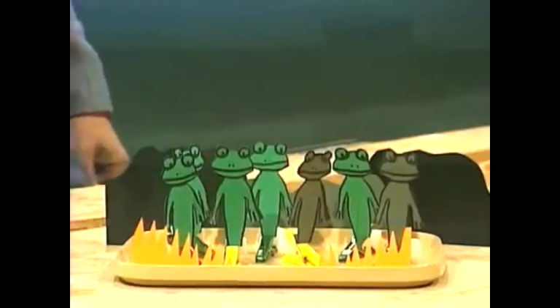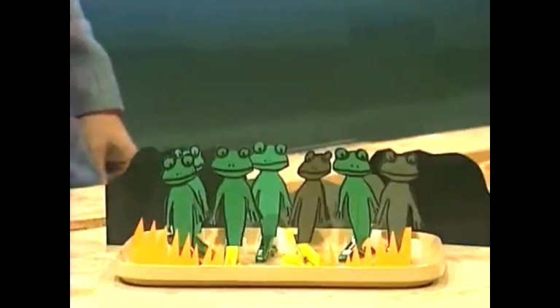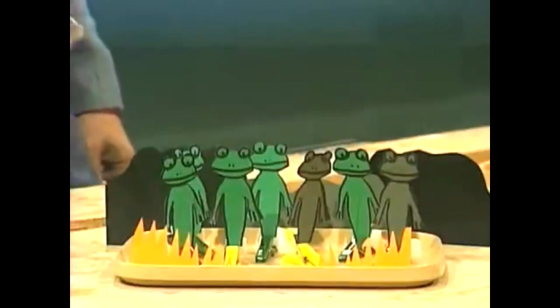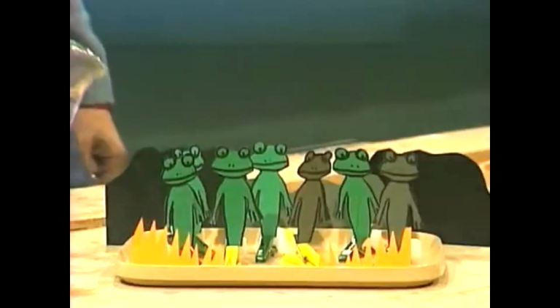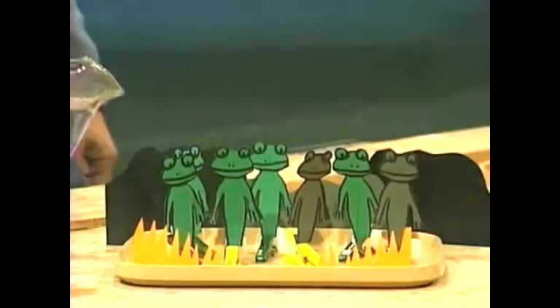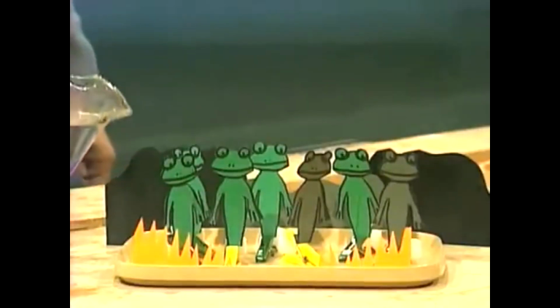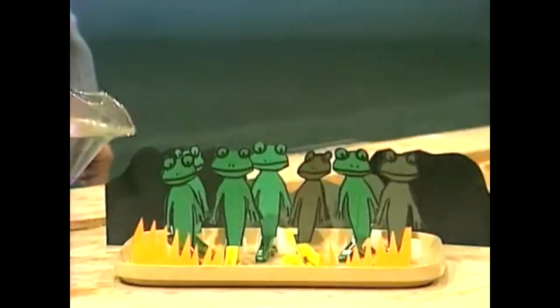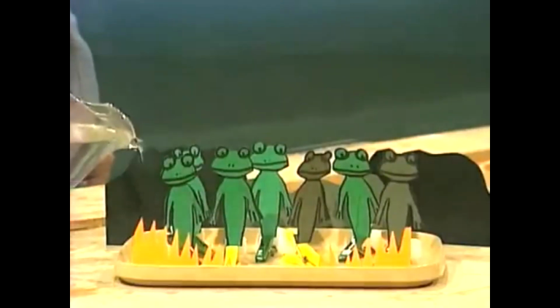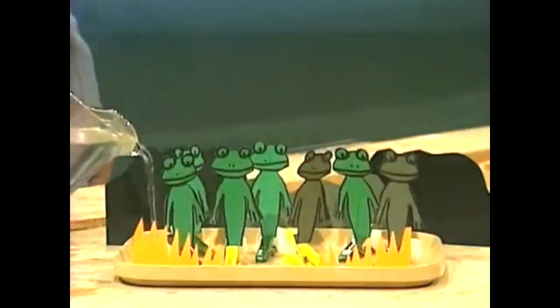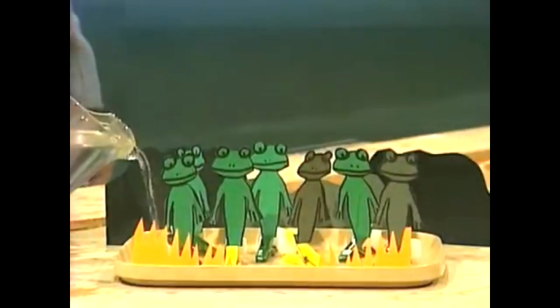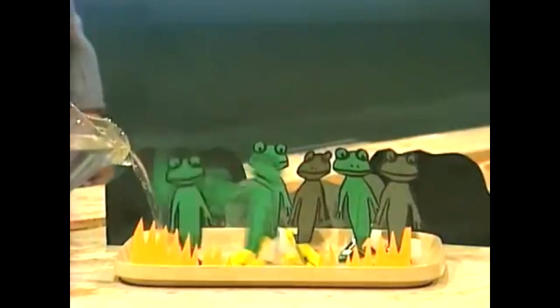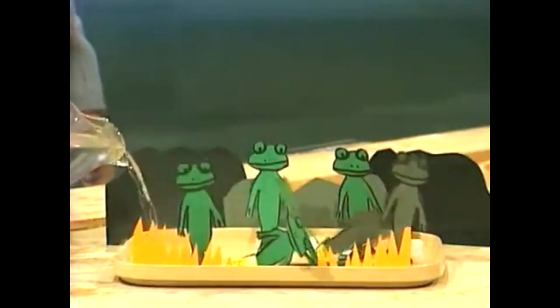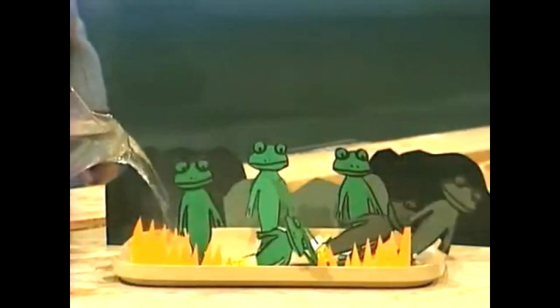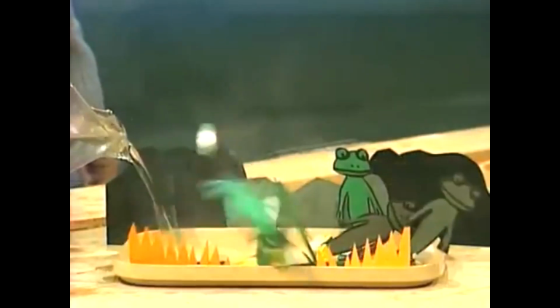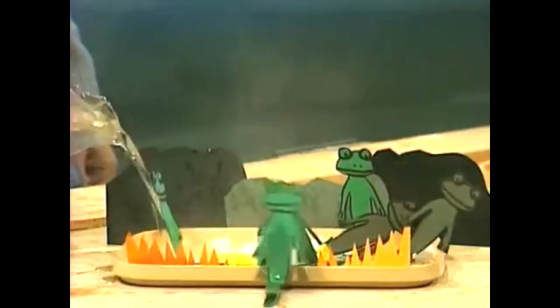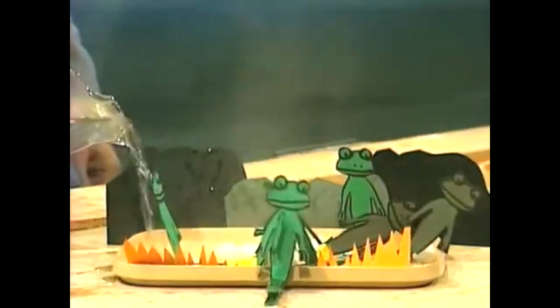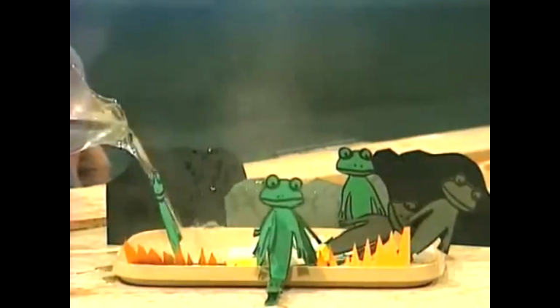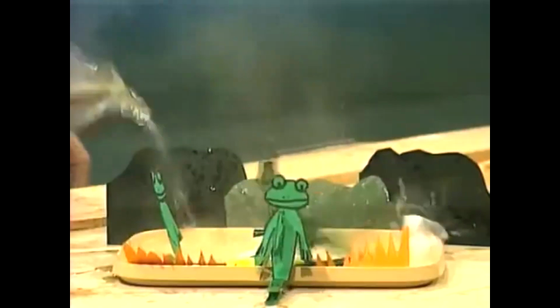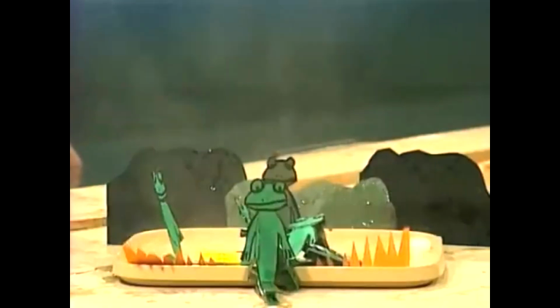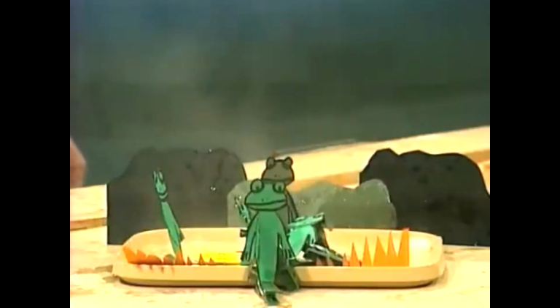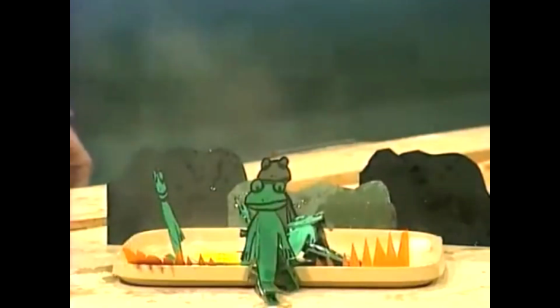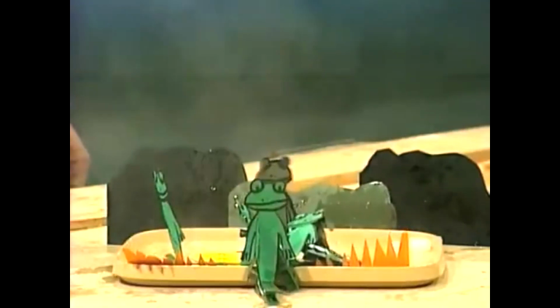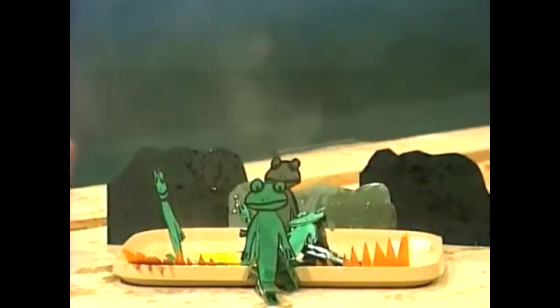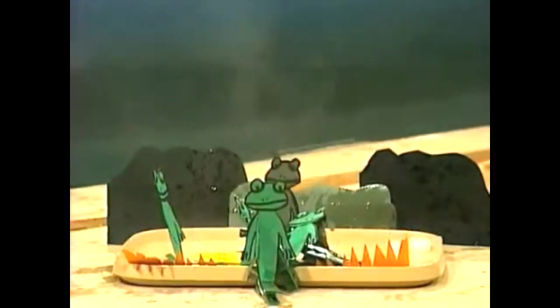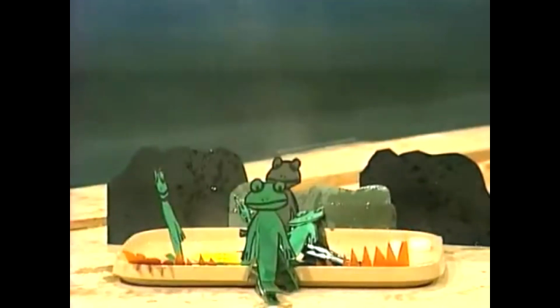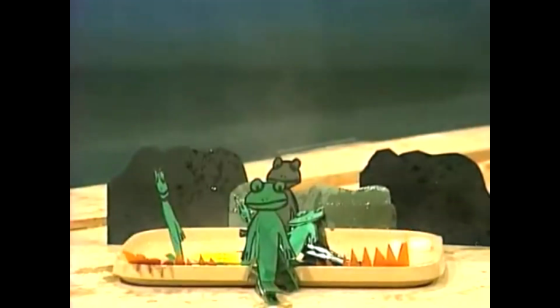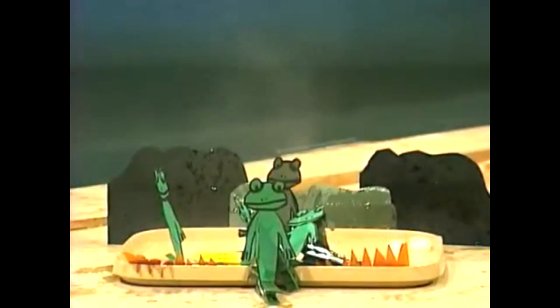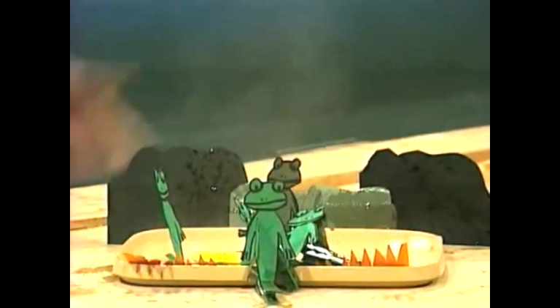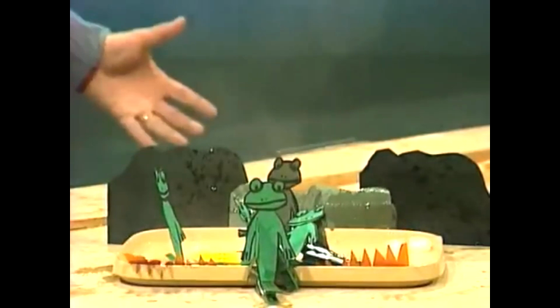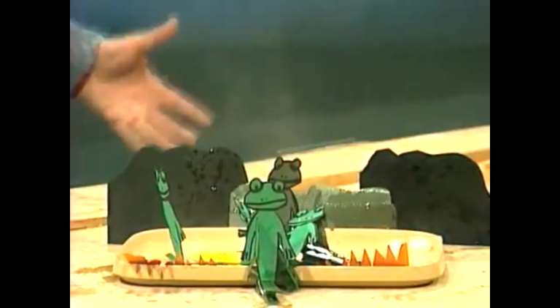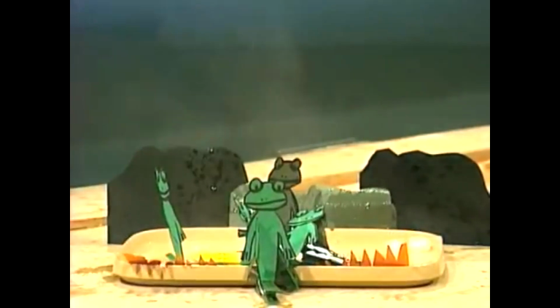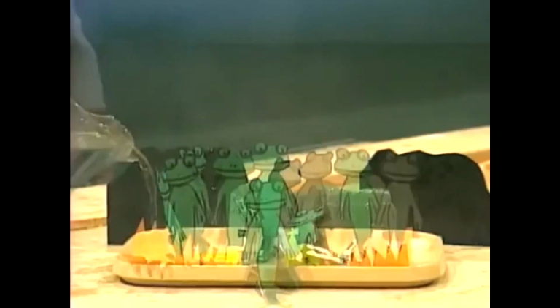Five, four, three, two, one, zero. Well, they certainly seem to be real frogs. They jumped.